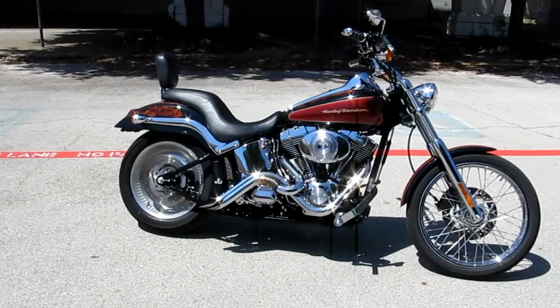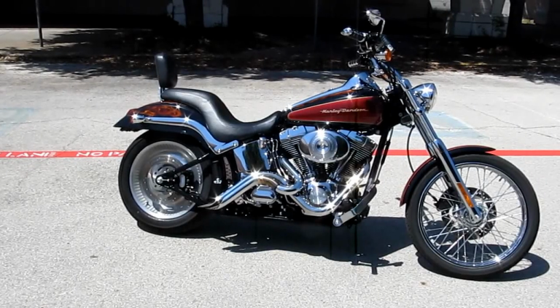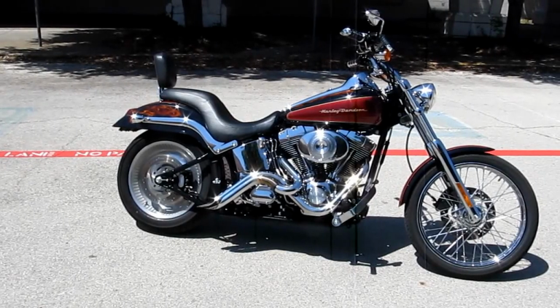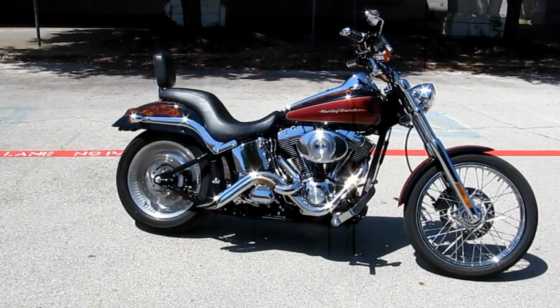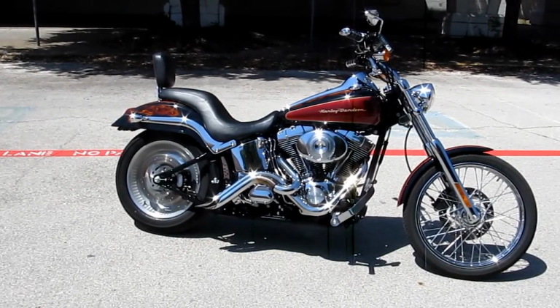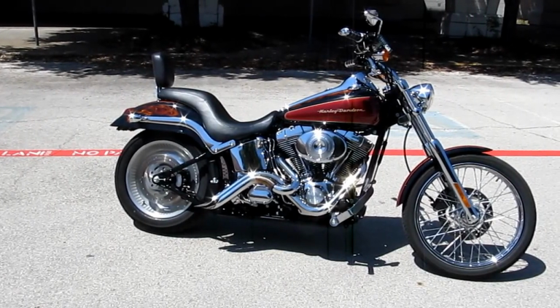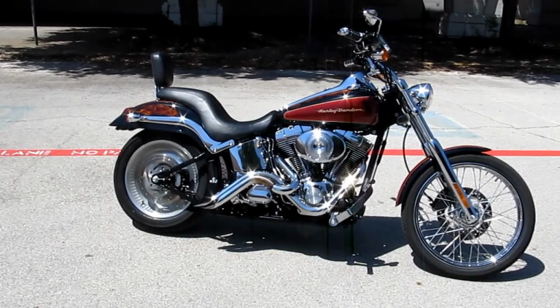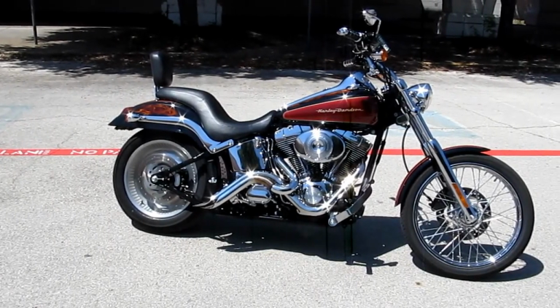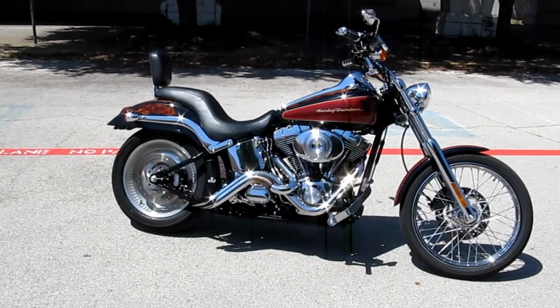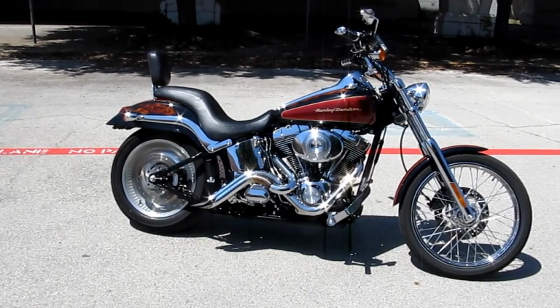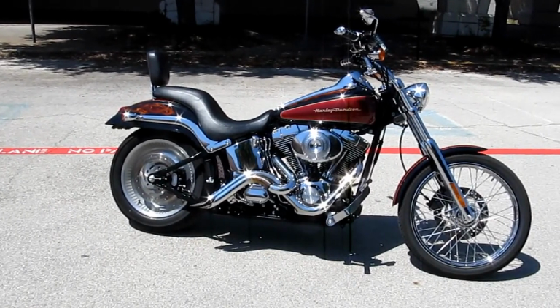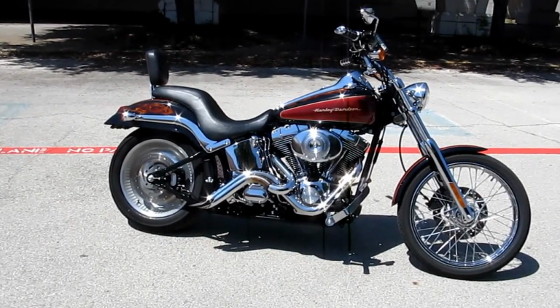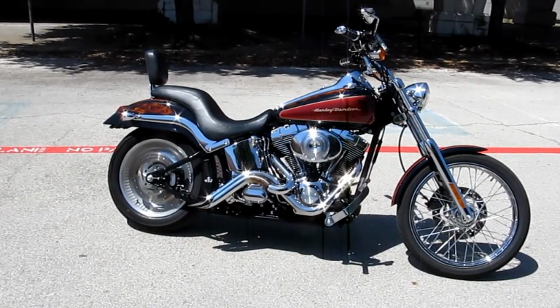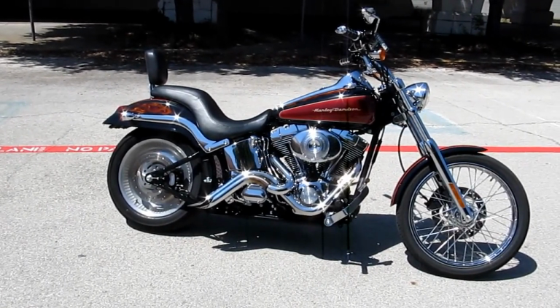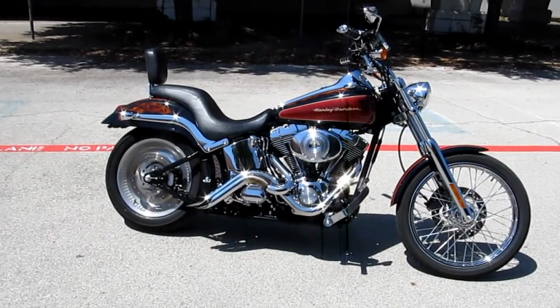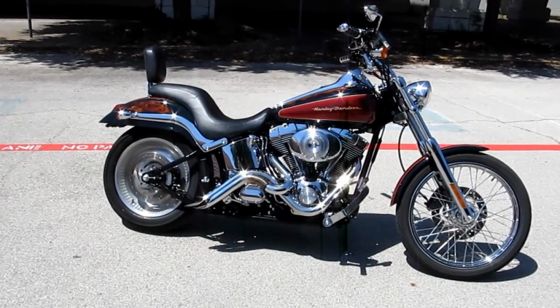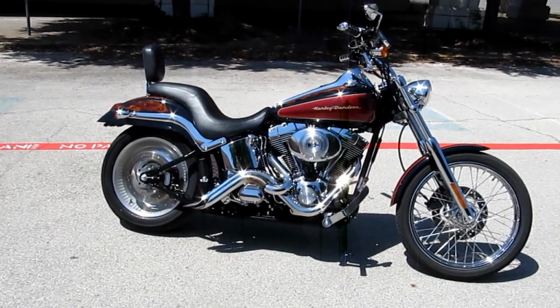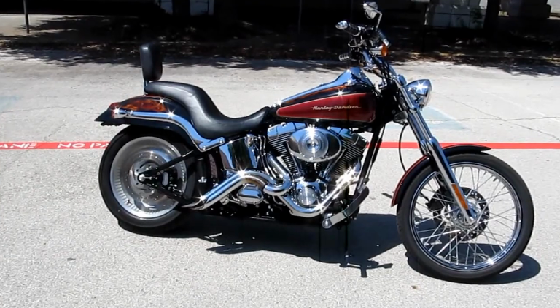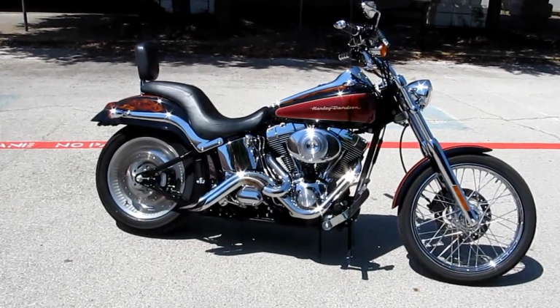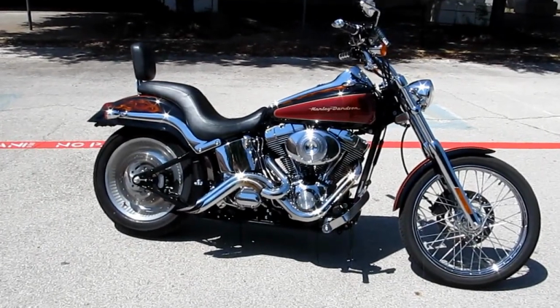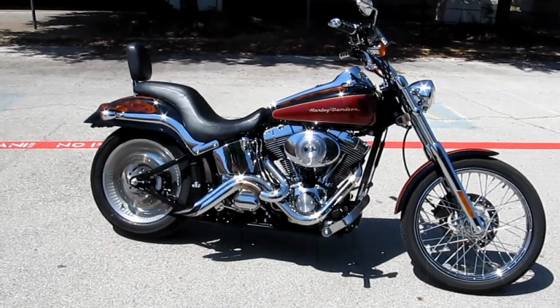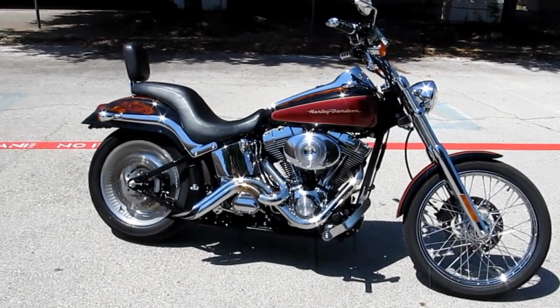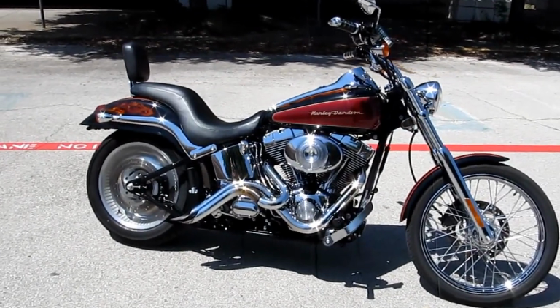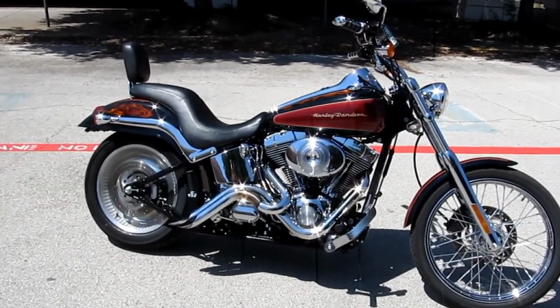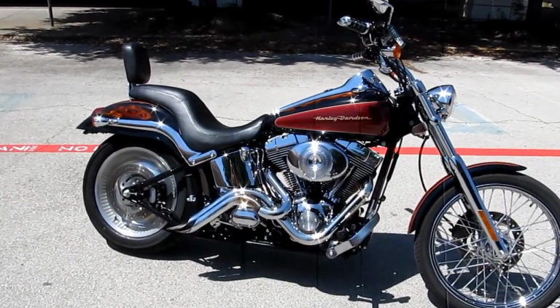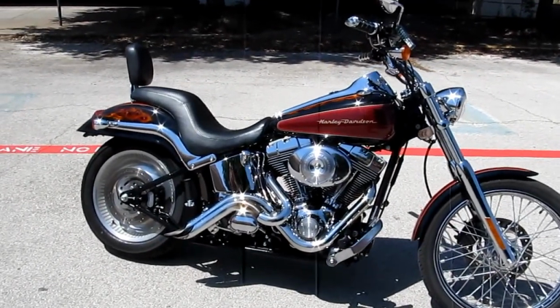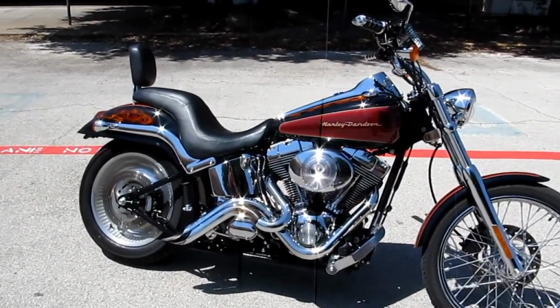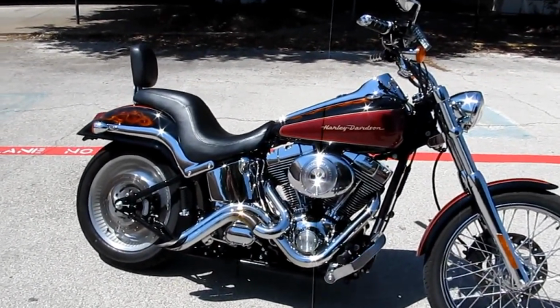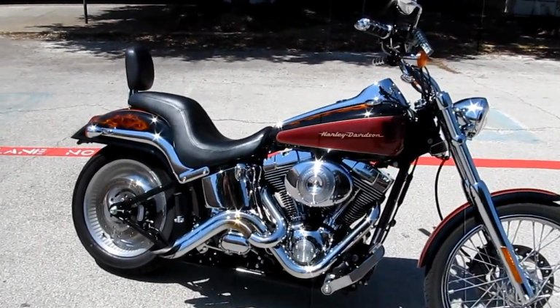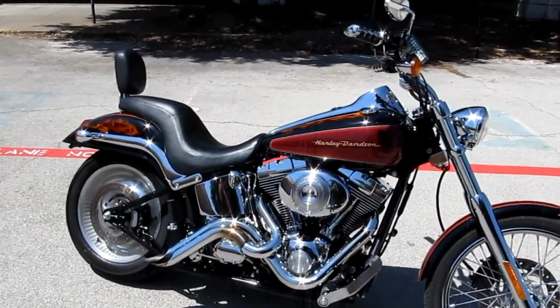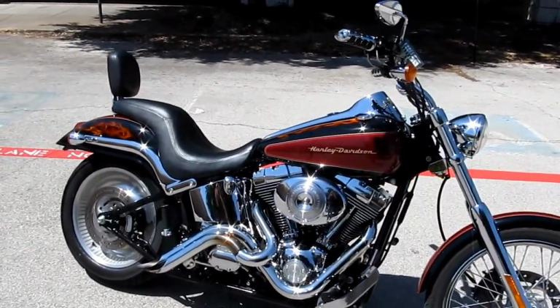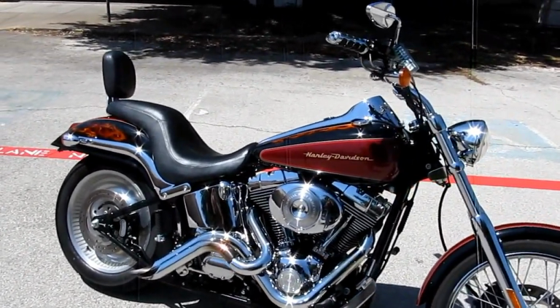Hello folks, Gino here with American Motorcycle Trading Company in Arlington, Texas. Today I want to show you this beautiful 2005 Harley Davidson Deuce.